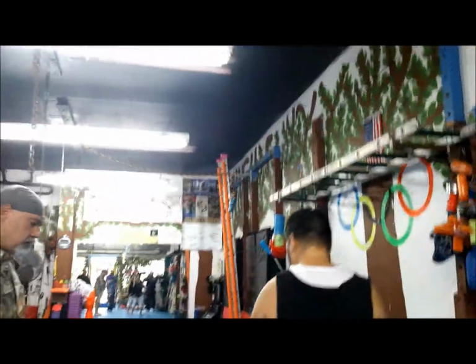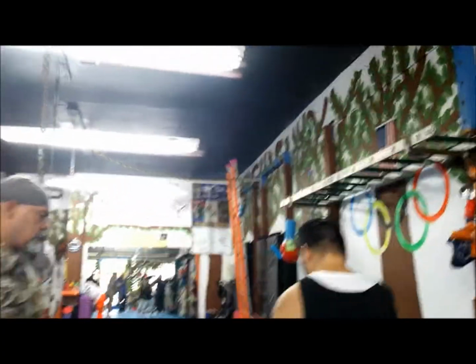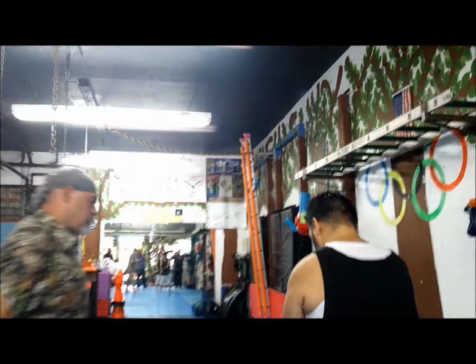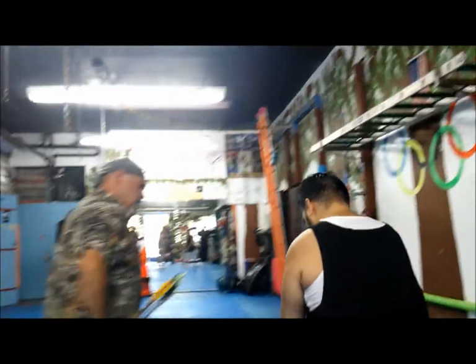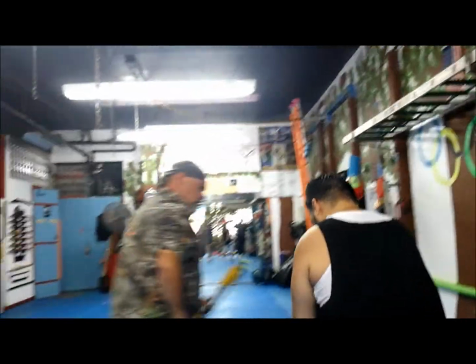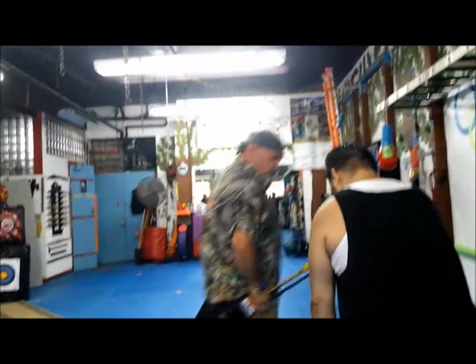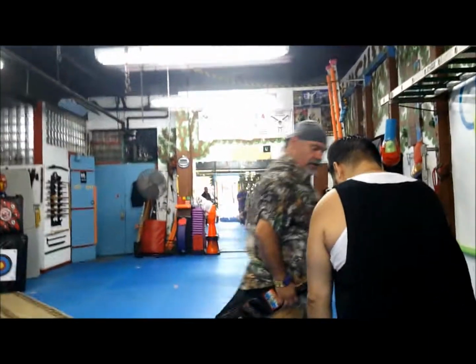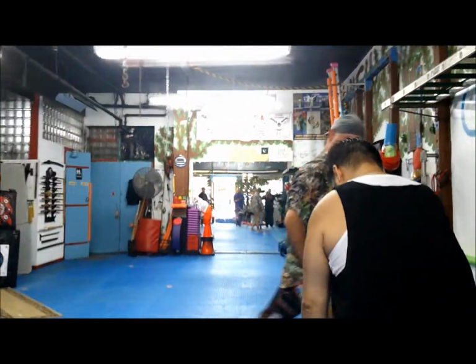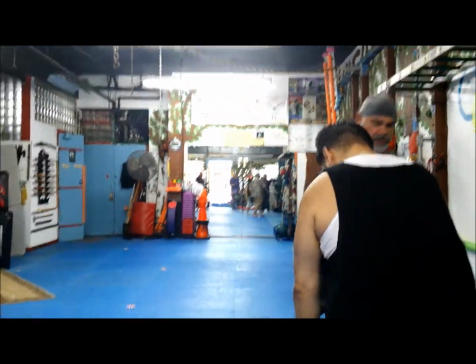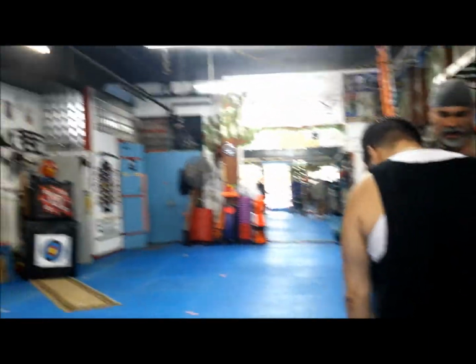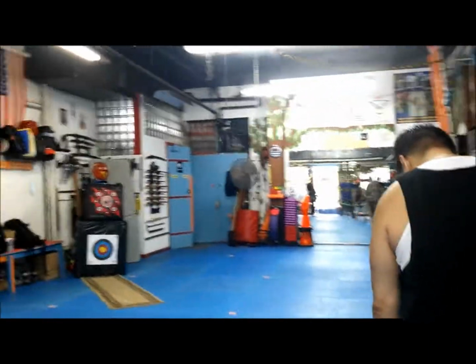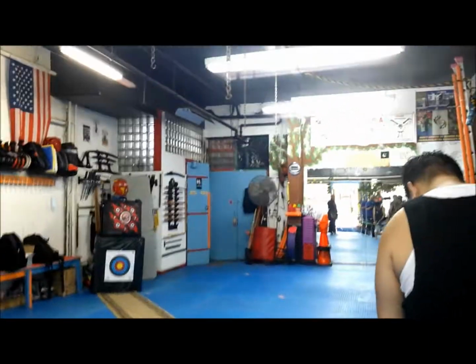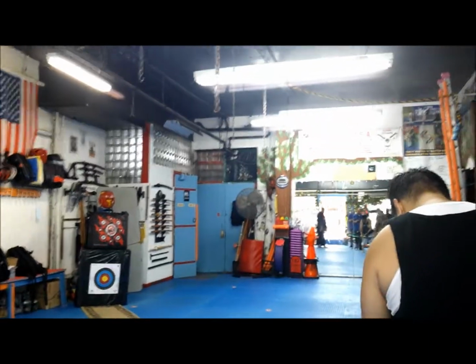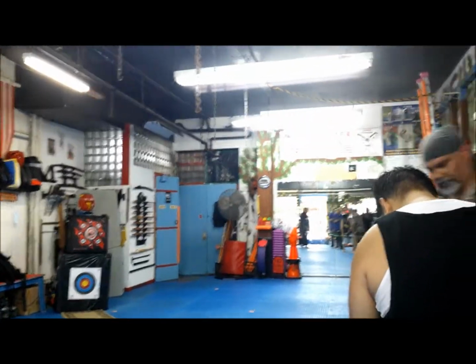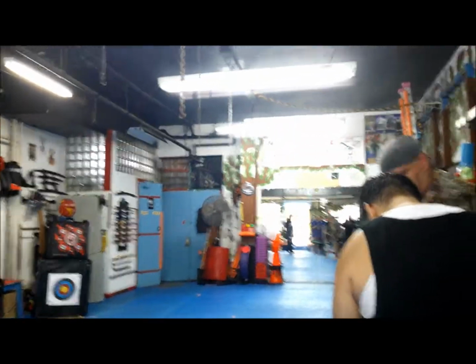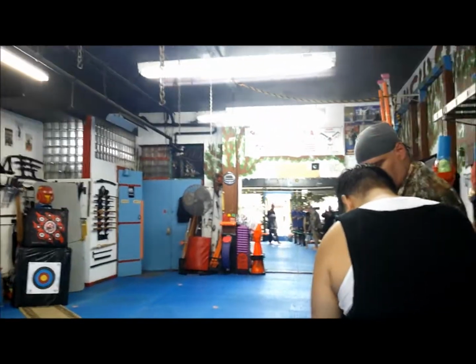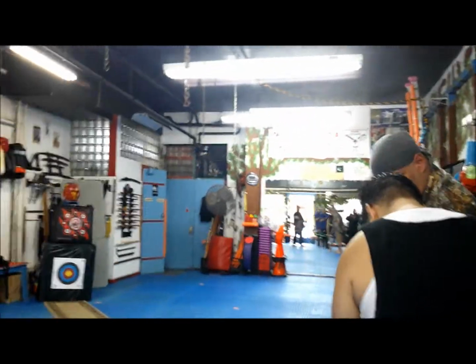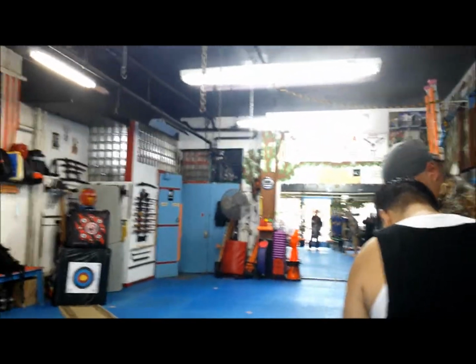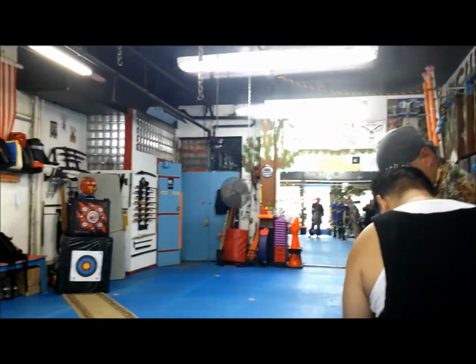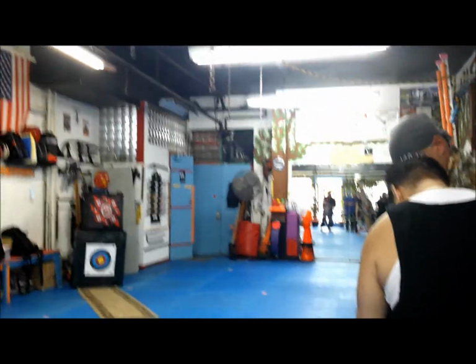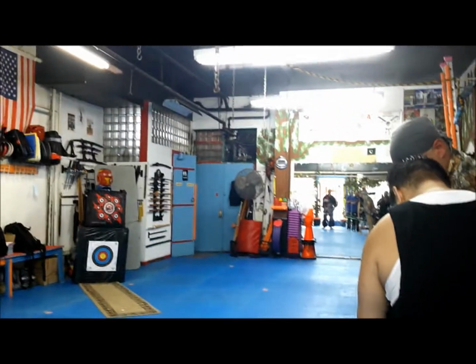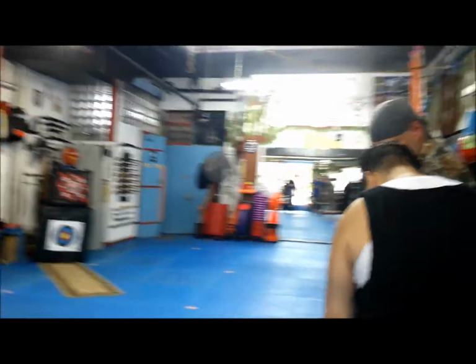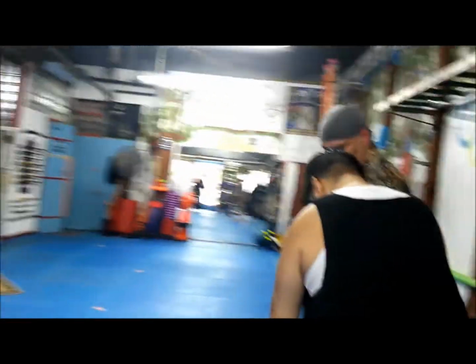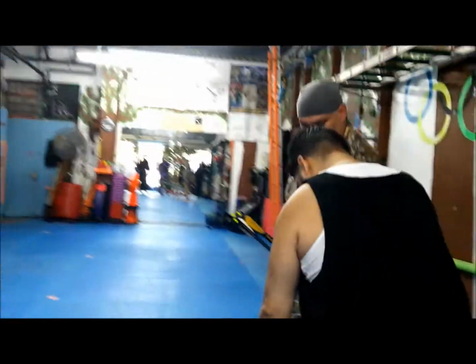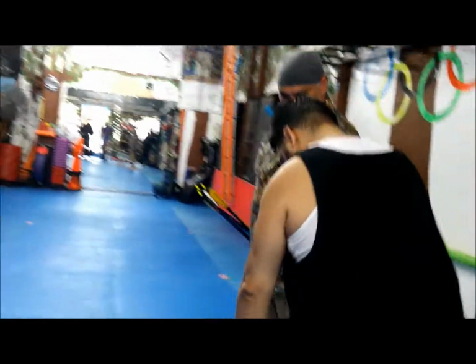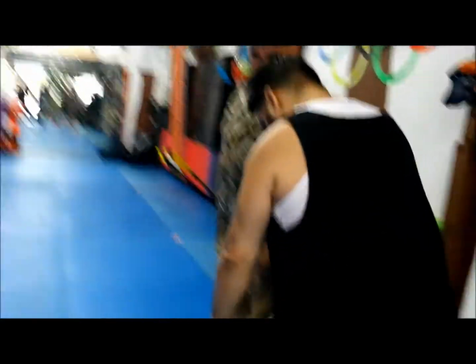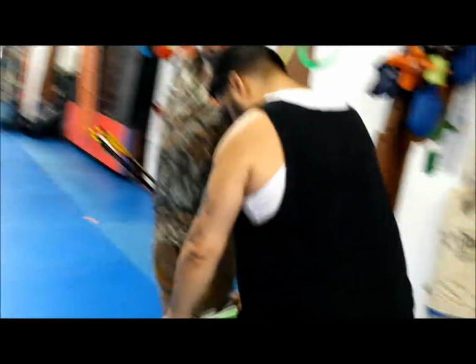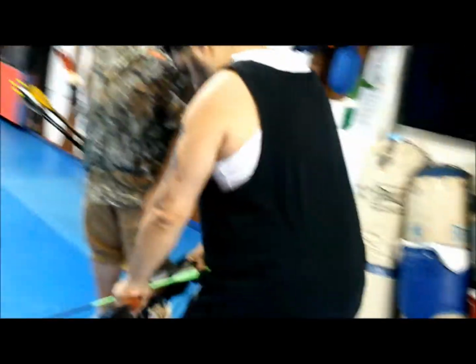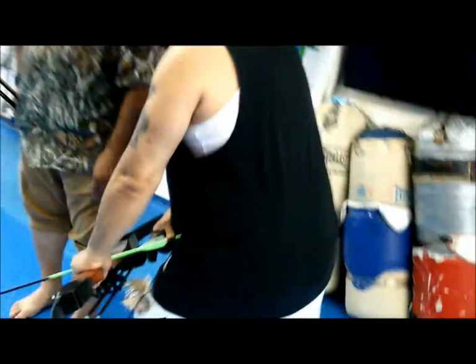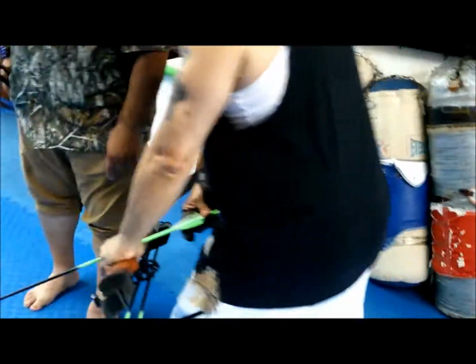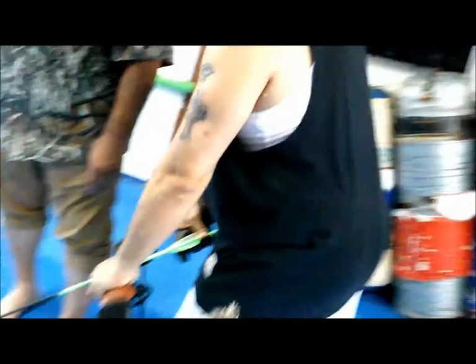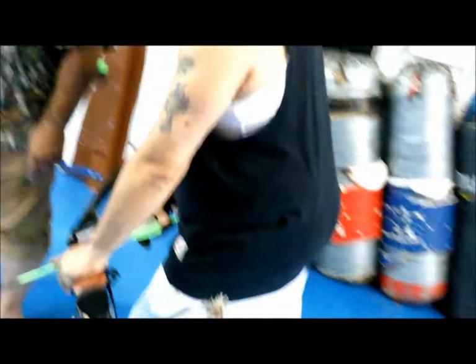So when you shoot it, remember the opposite feather — the cock feather, the white one — goes towards your arm. Knock it. Good.